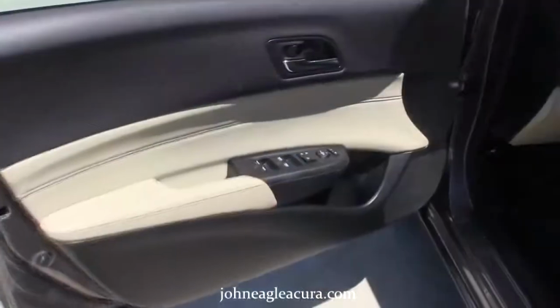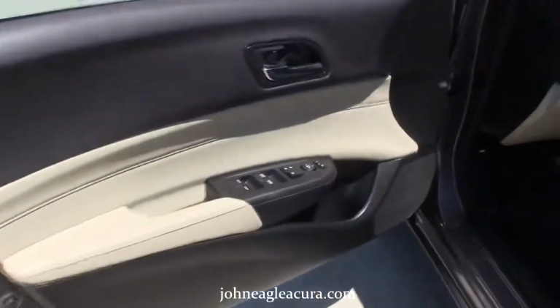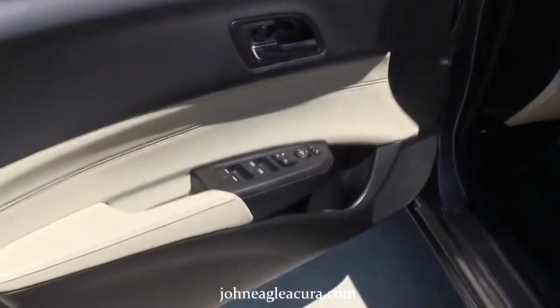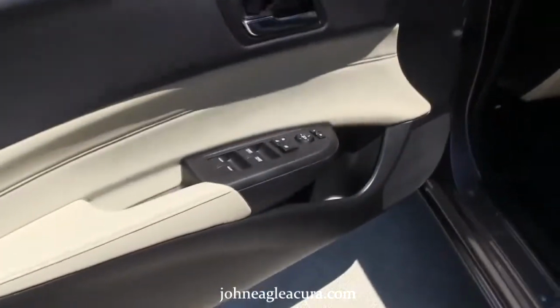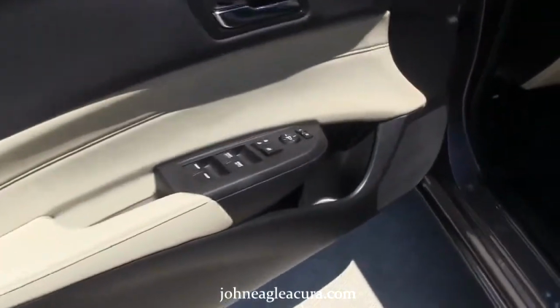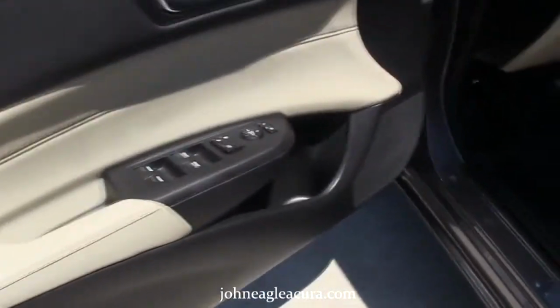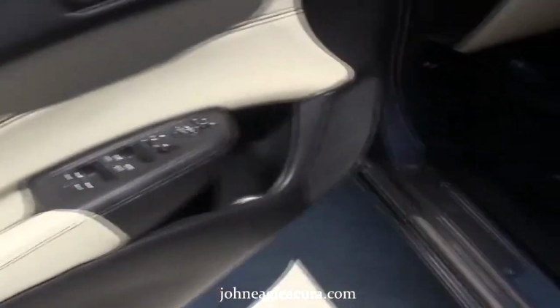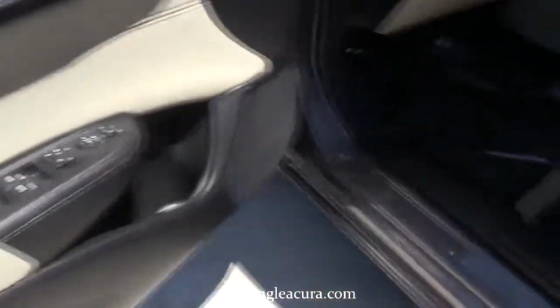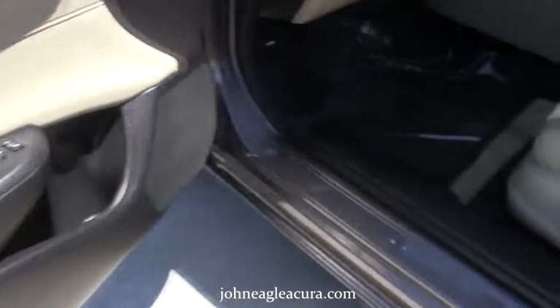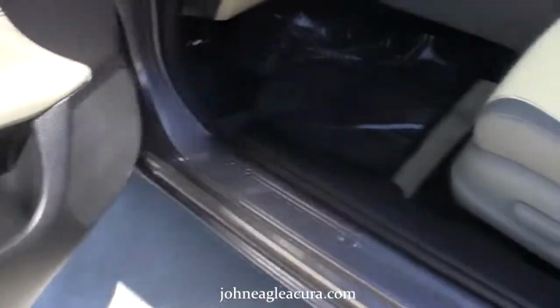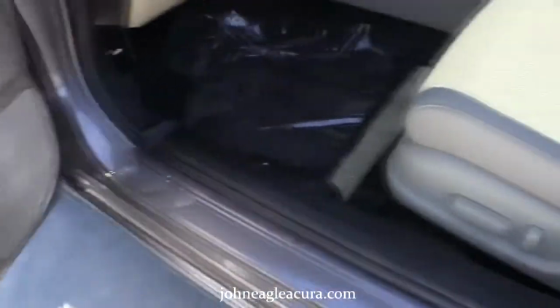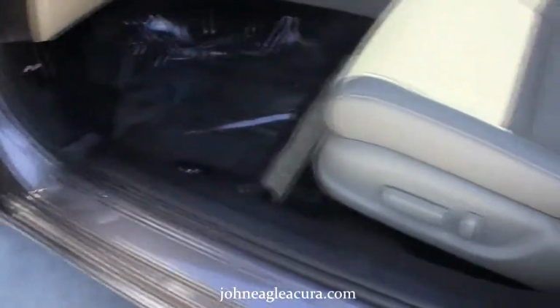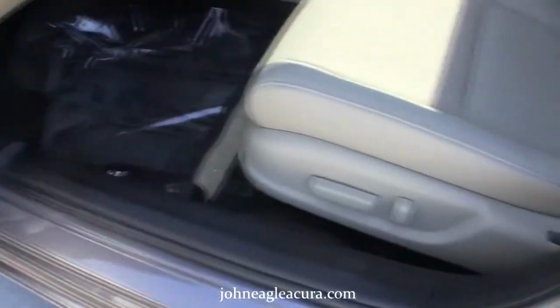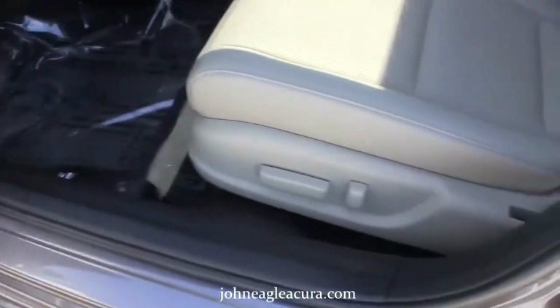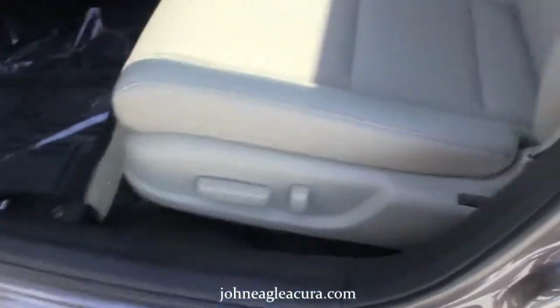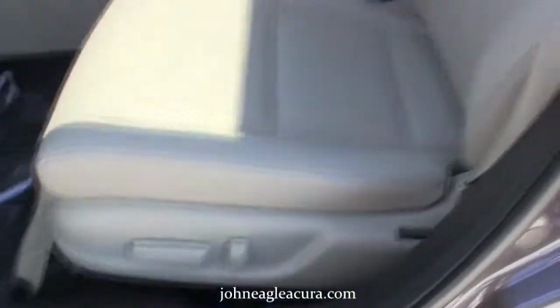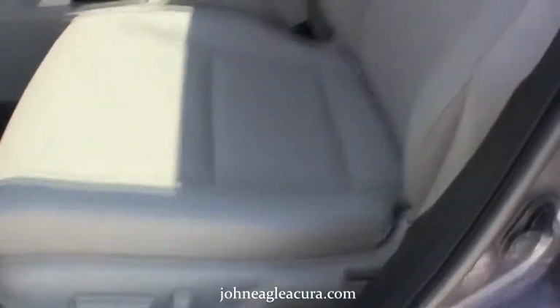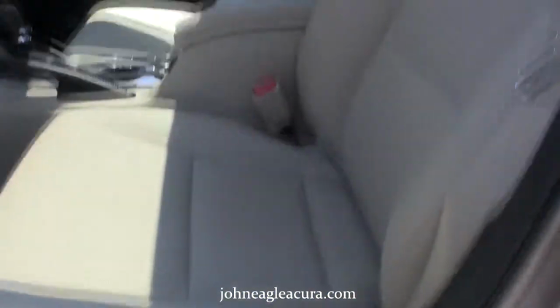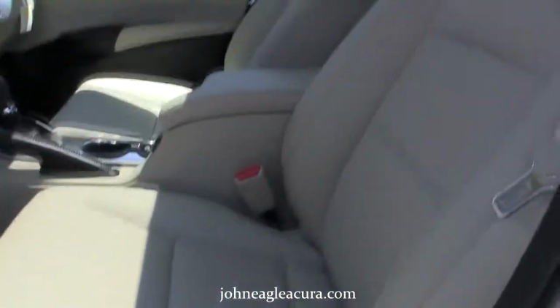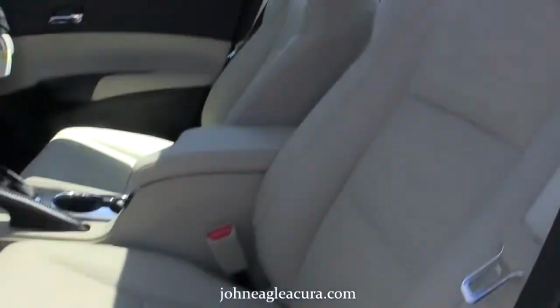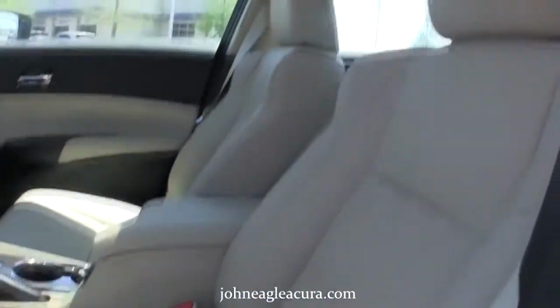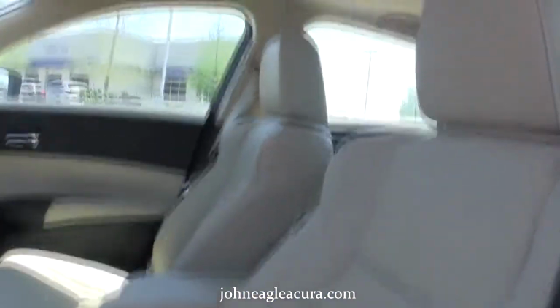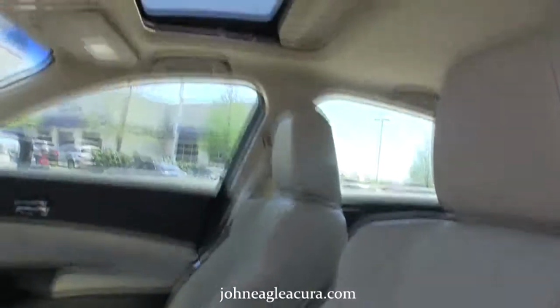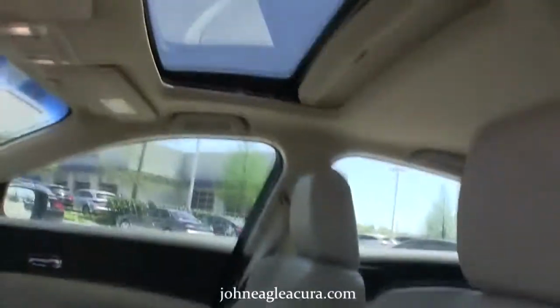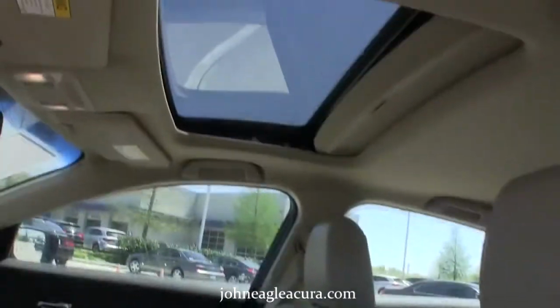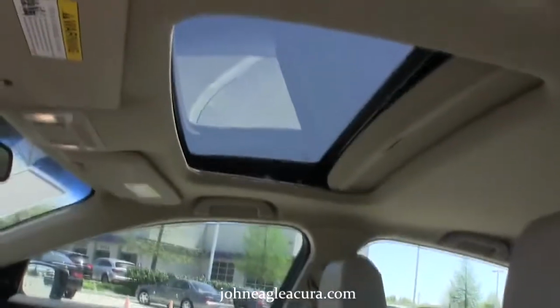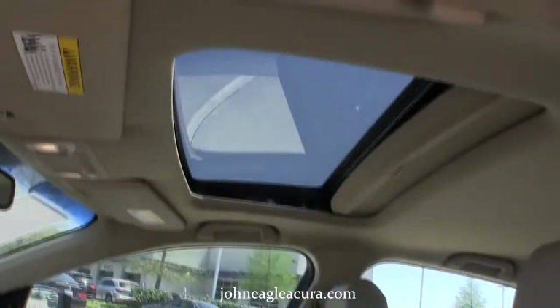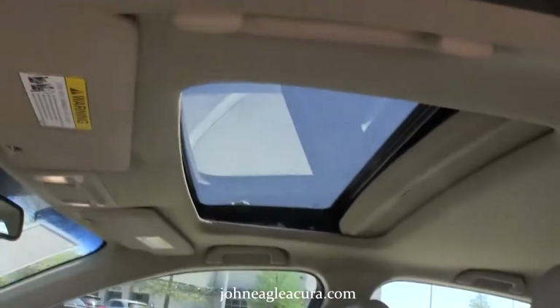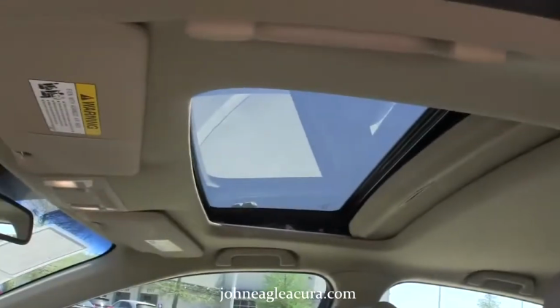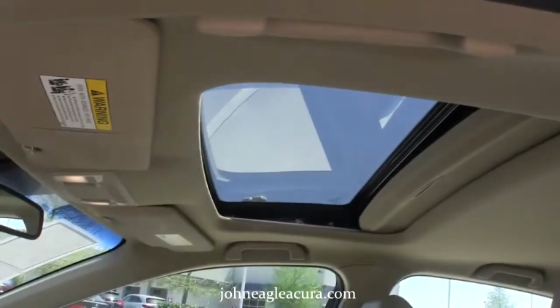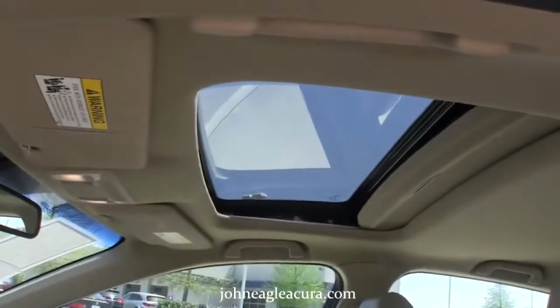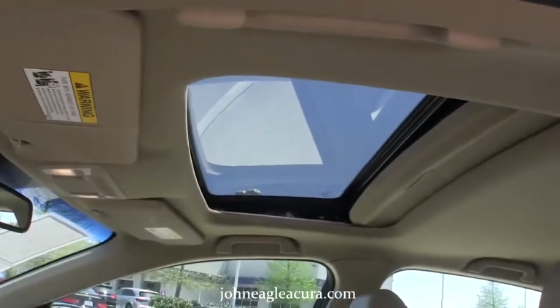Now let's take a look inside the car. It has power windows, power locks, heated power mirrors, and power seats. The seats are upholstered in a beautiful beige leather. It also has a power moonroof and reading lights.